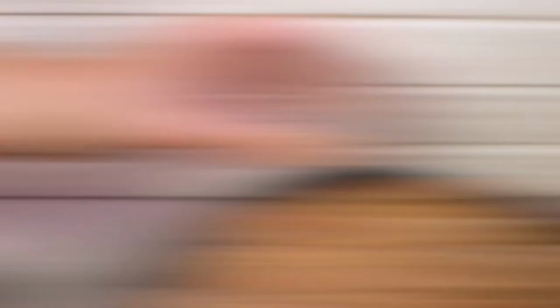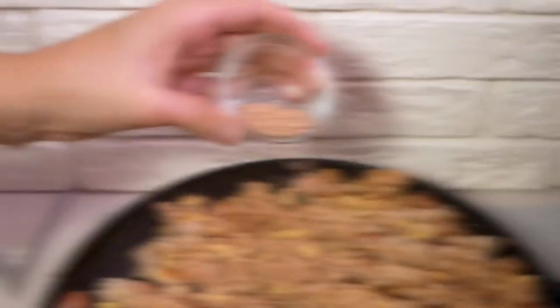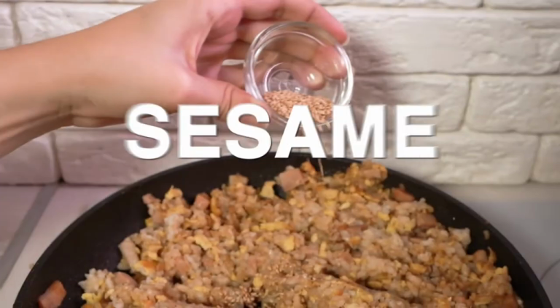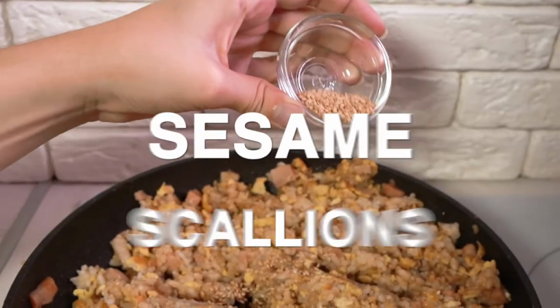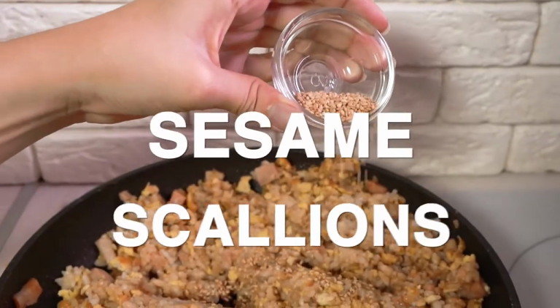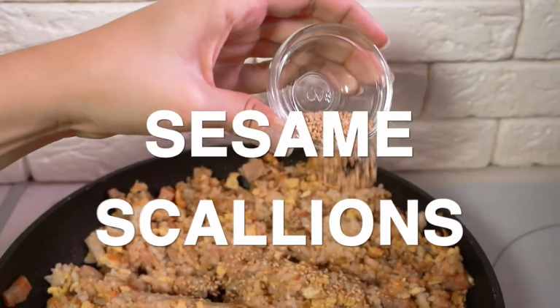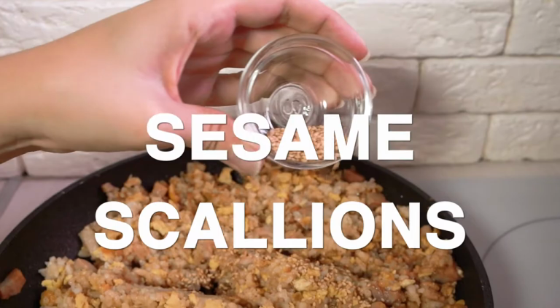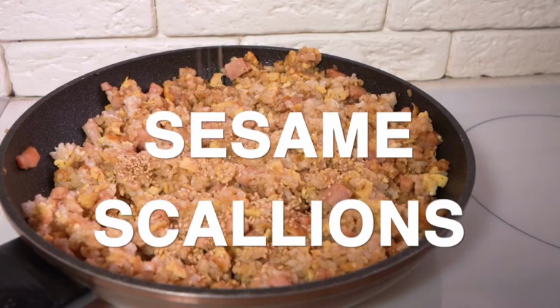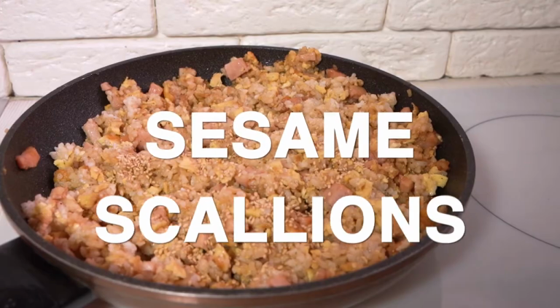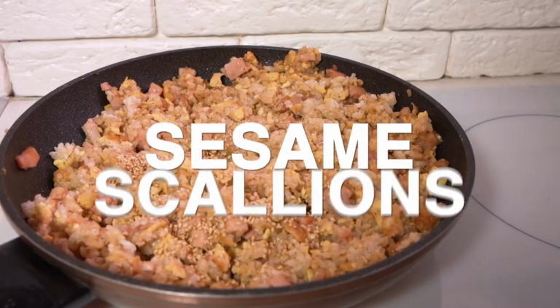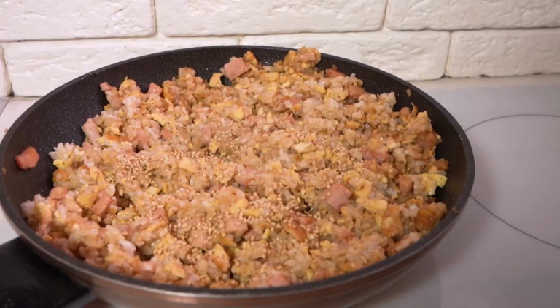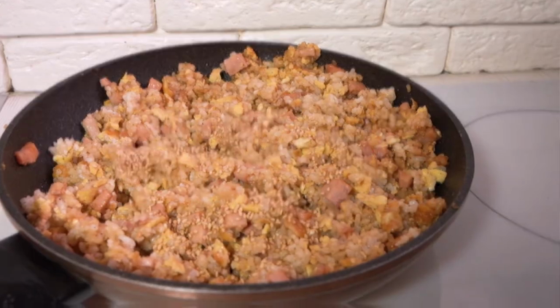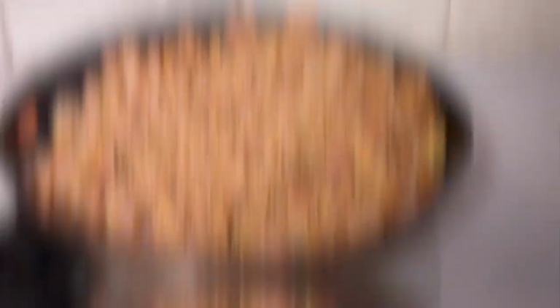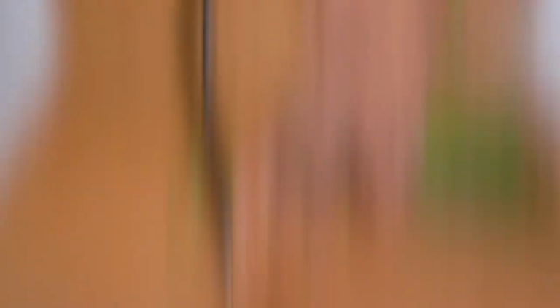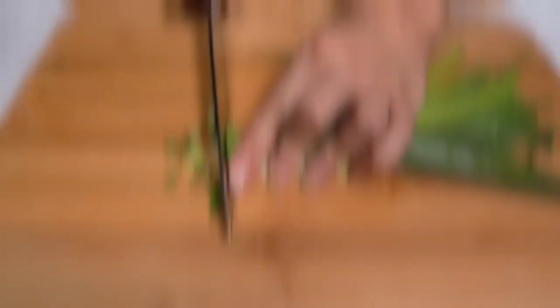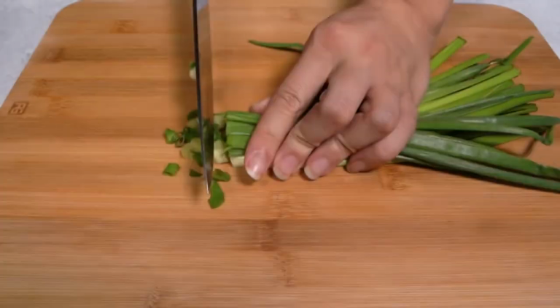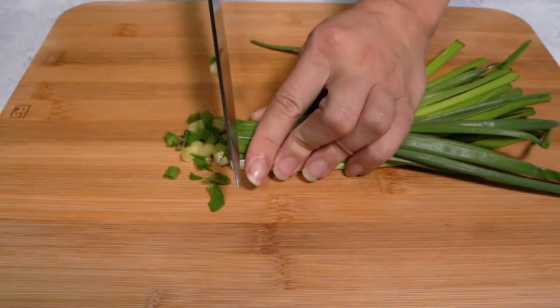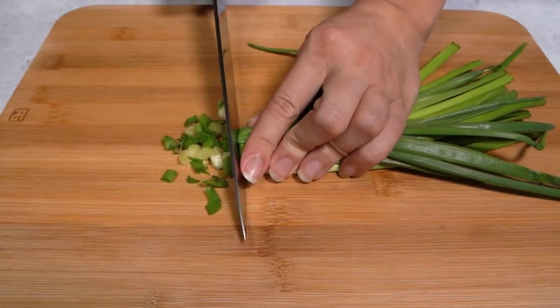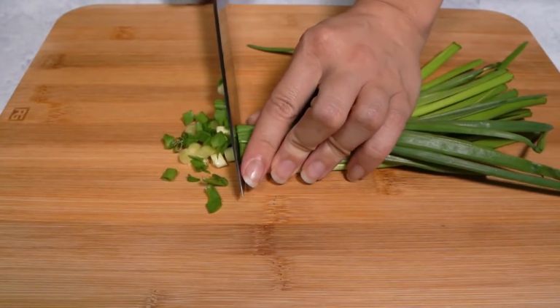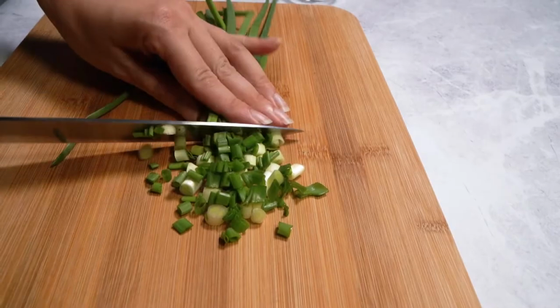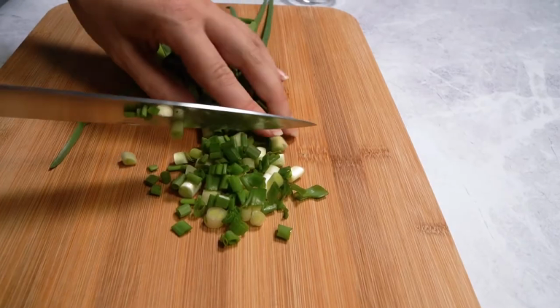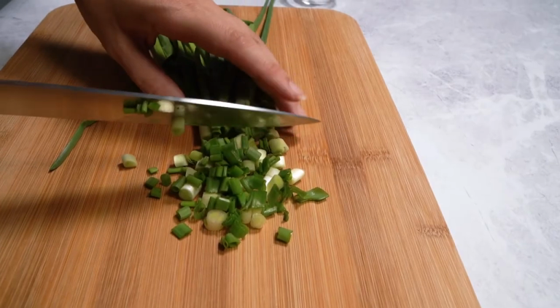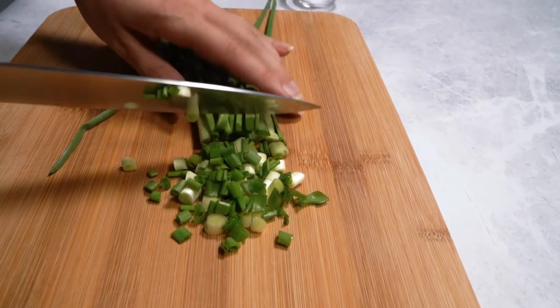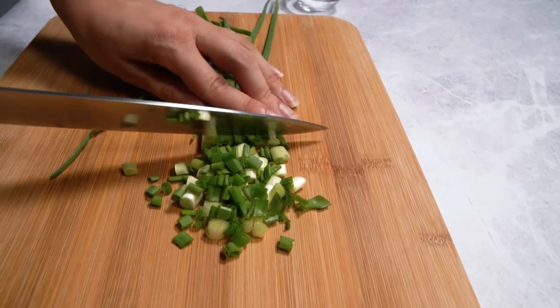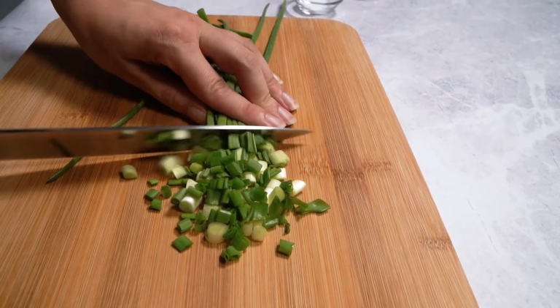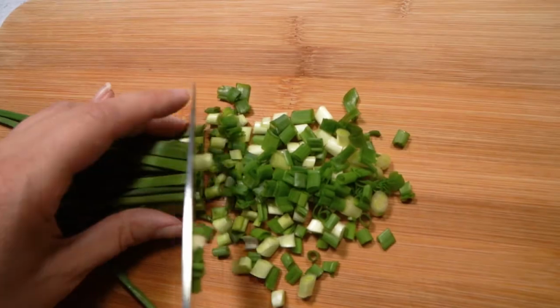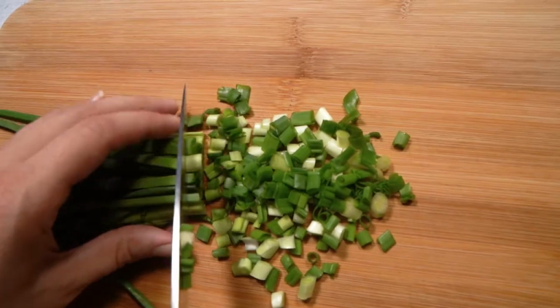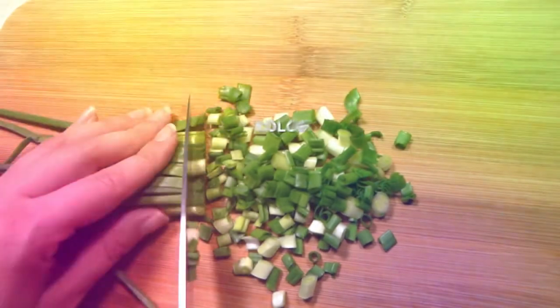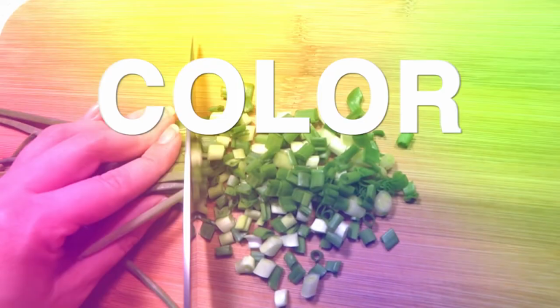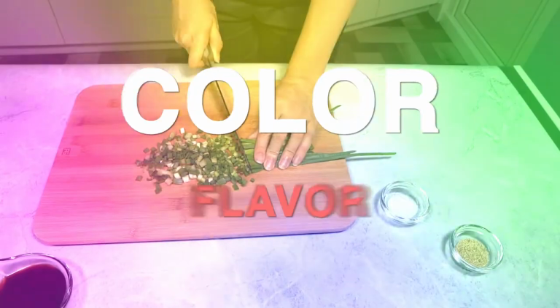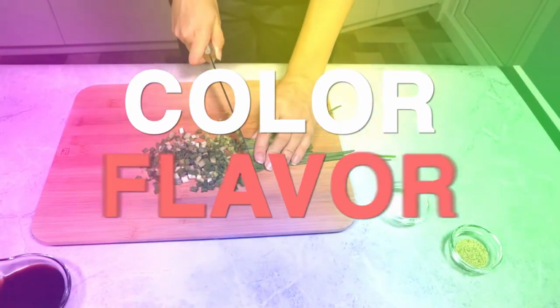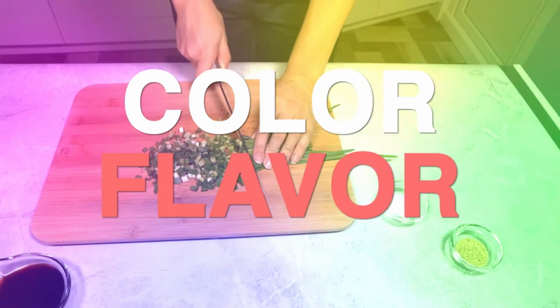Add sesame and scallions — sesame oil are great for adding color and flavor.